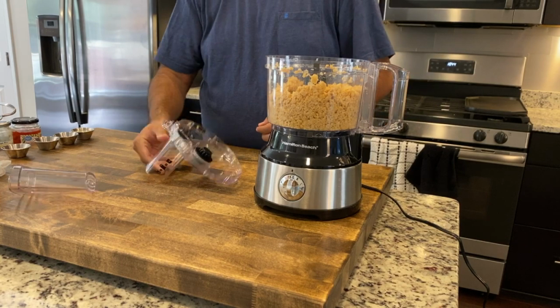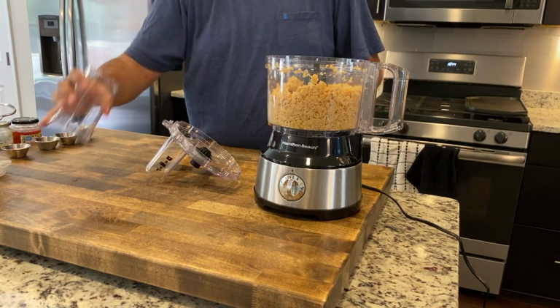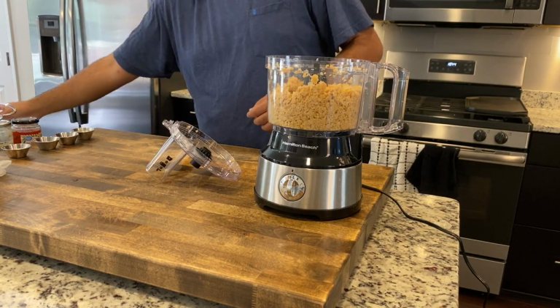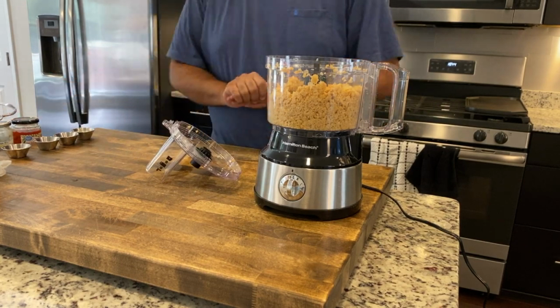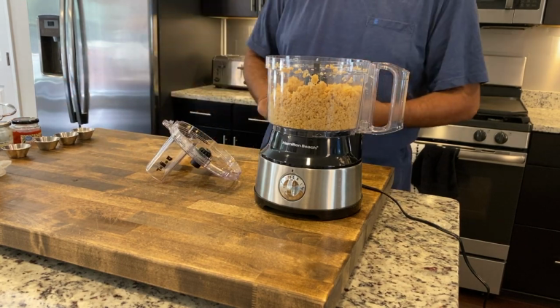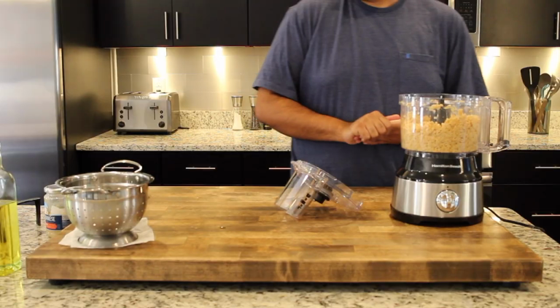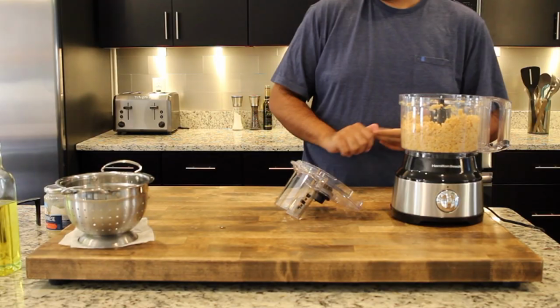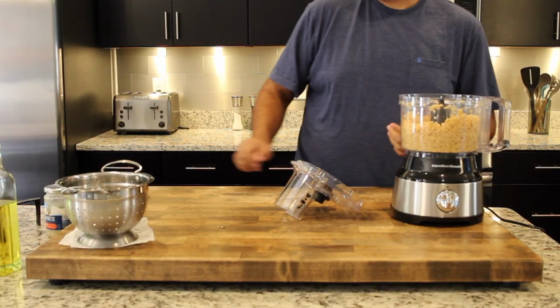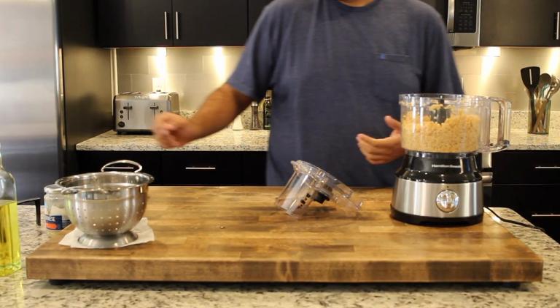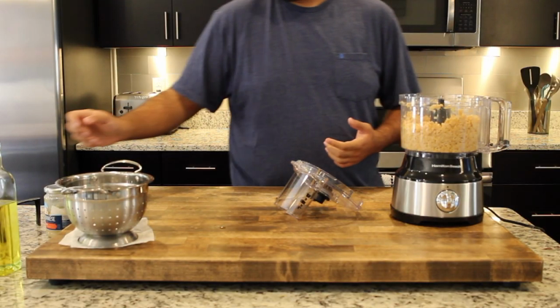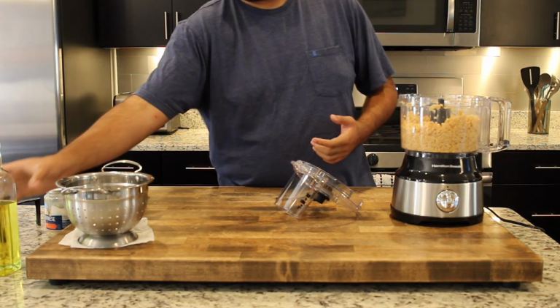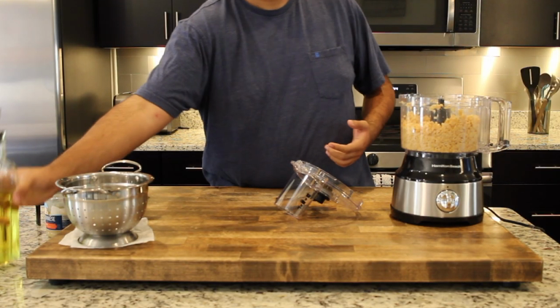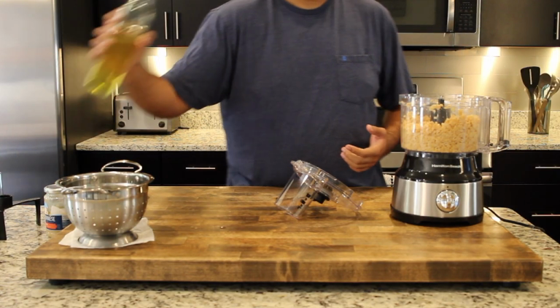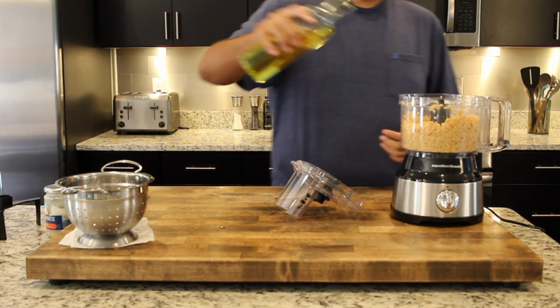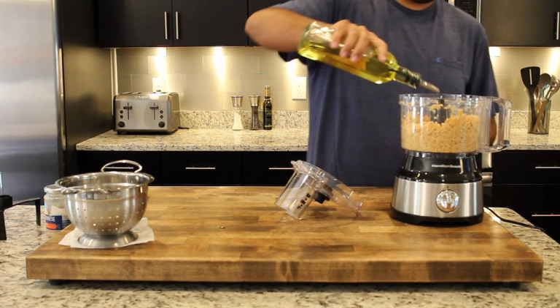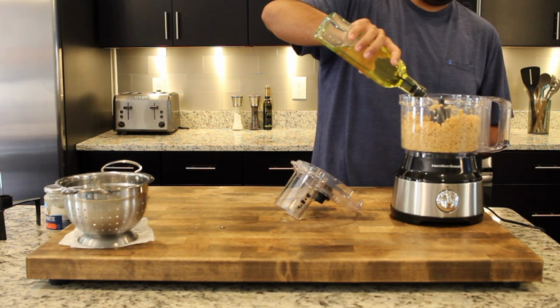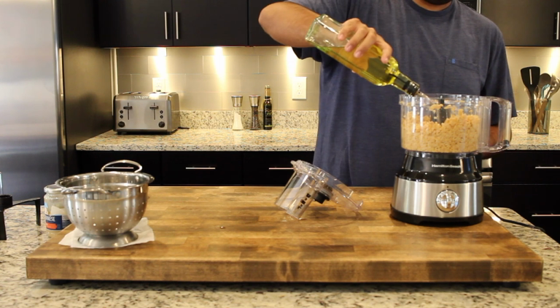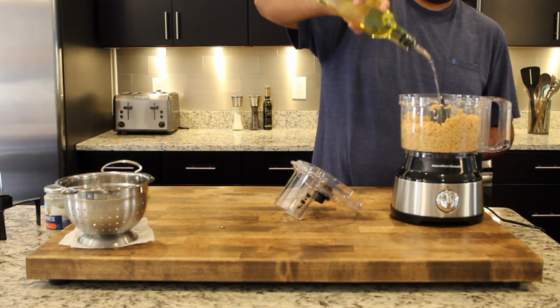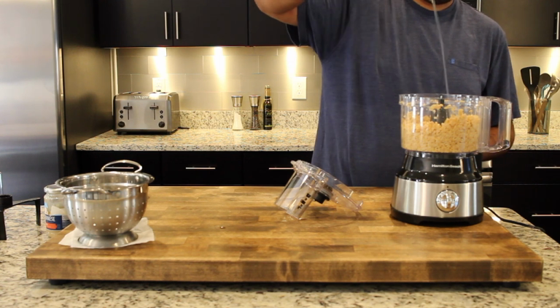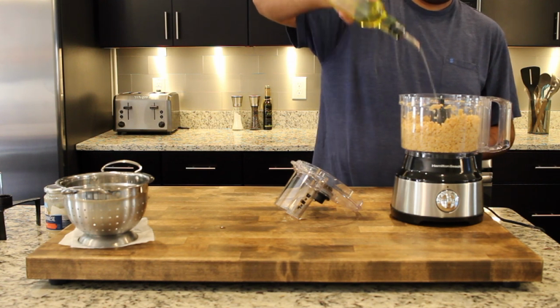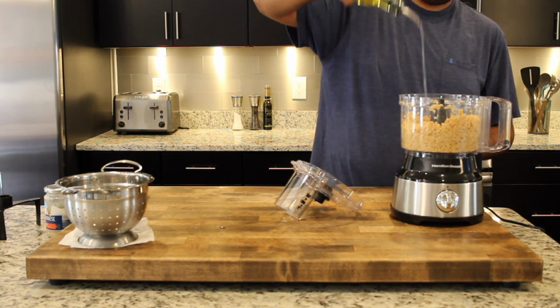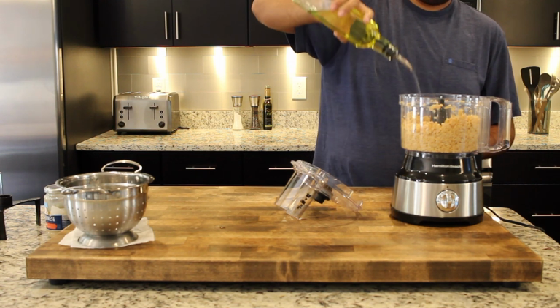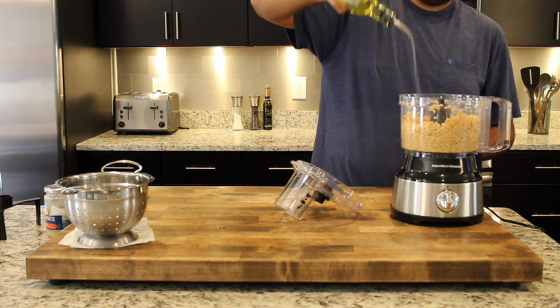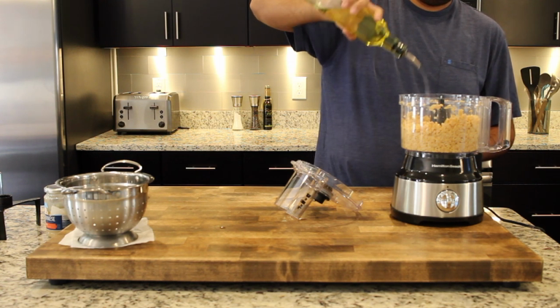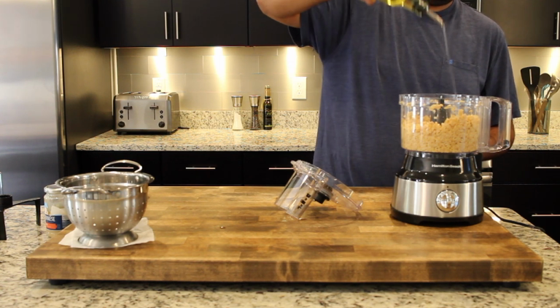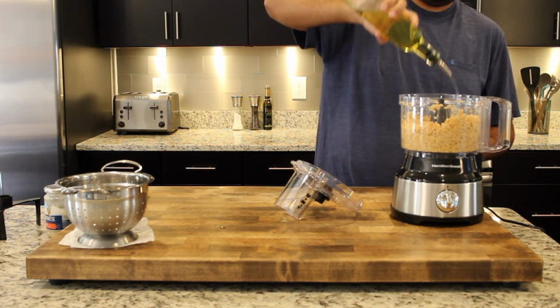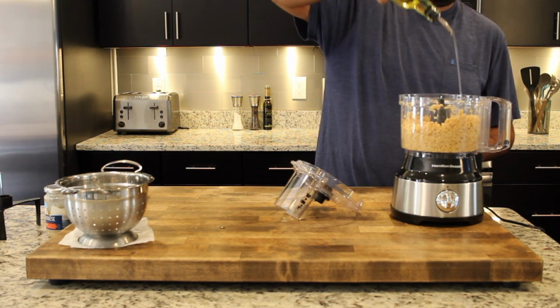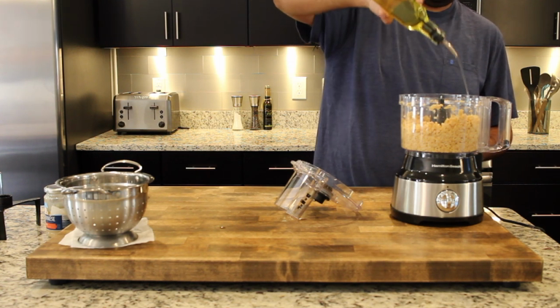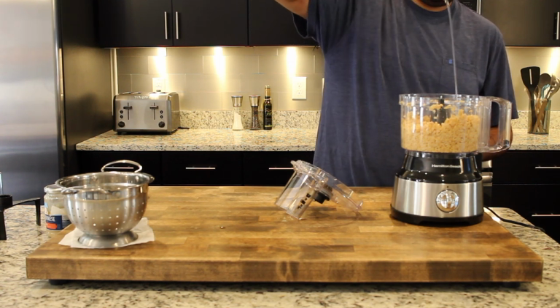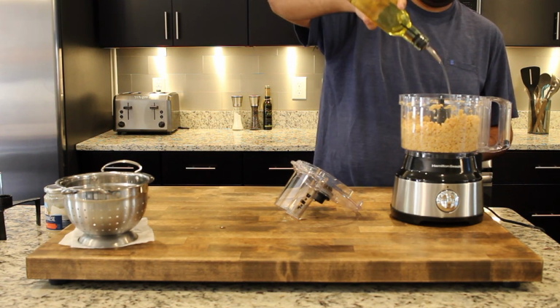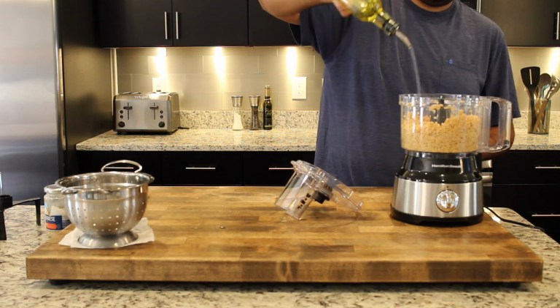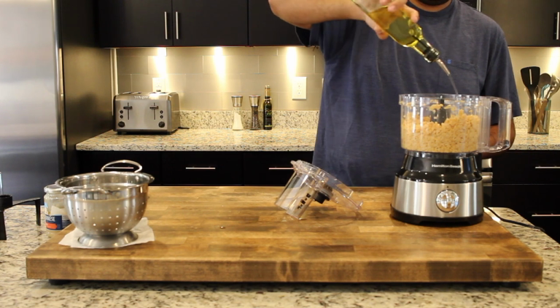Now to our chickpeas we're gonna start to add some of the more flavorful items, starting with olive oil. Olive oil is a key ingredient in hummus and so feel free to add a good amount of it.